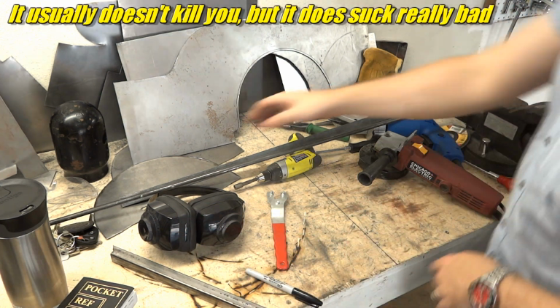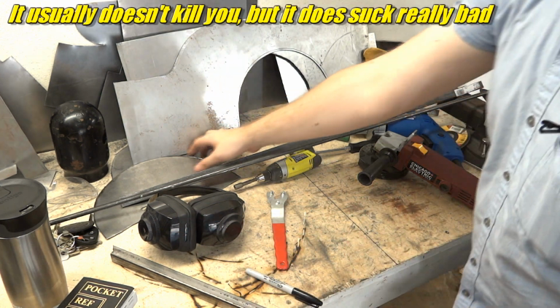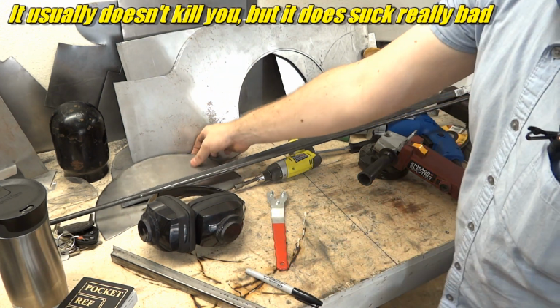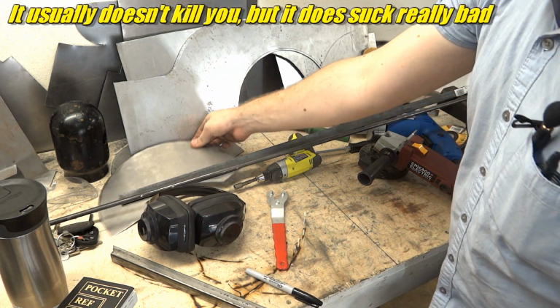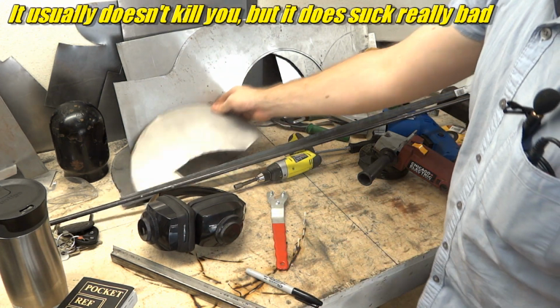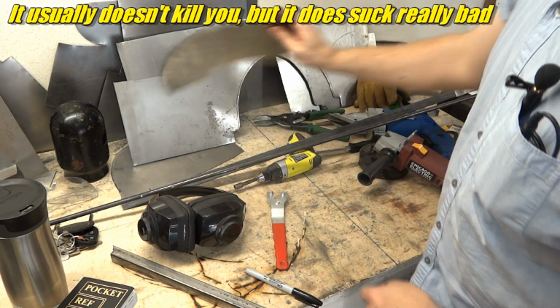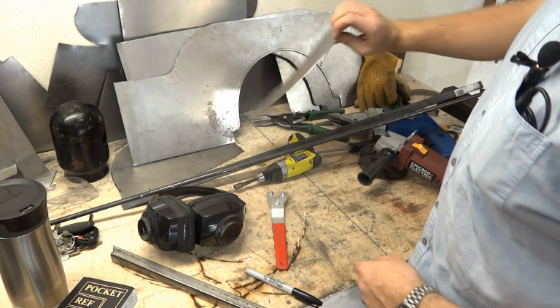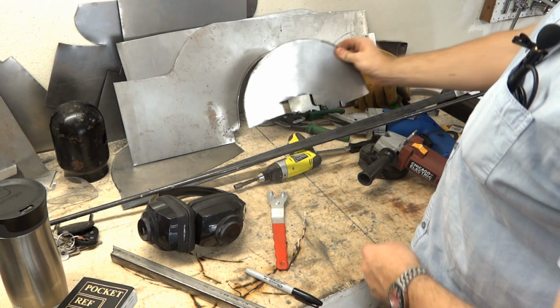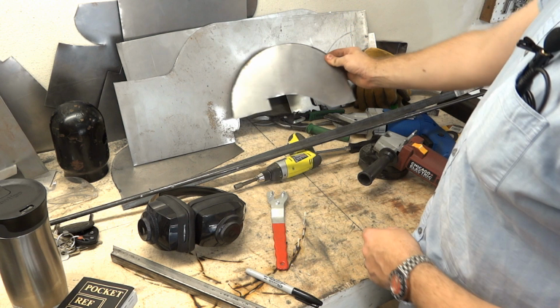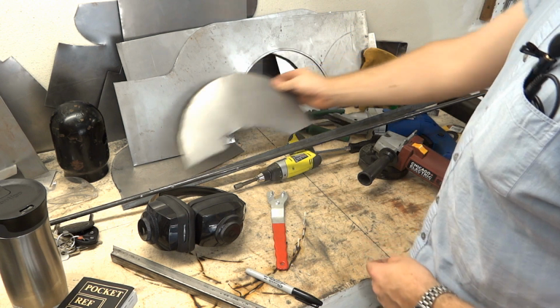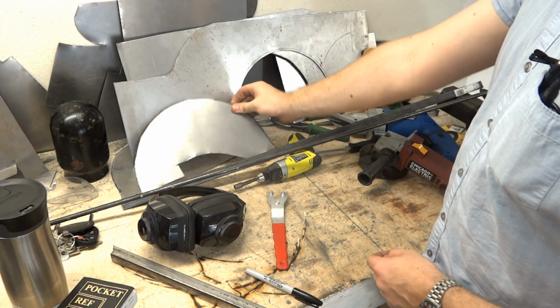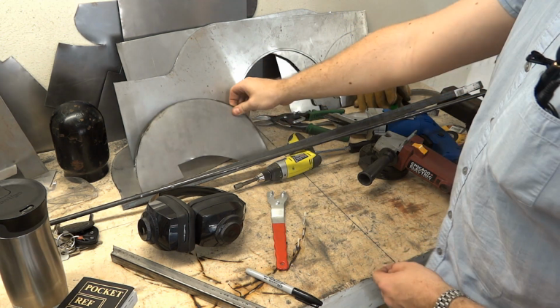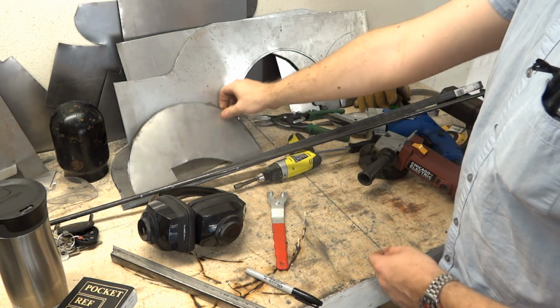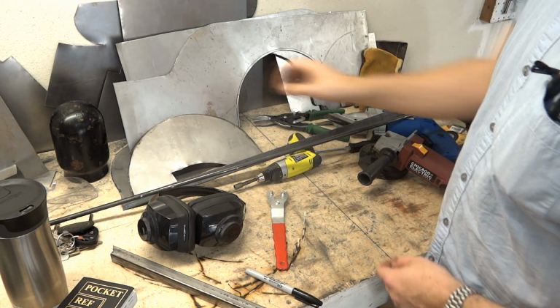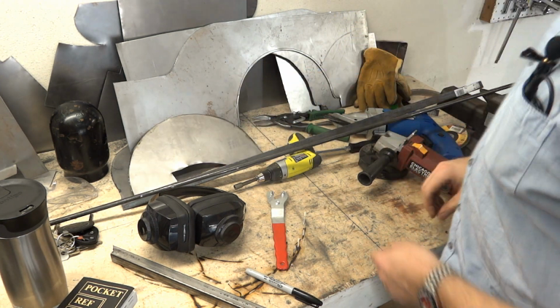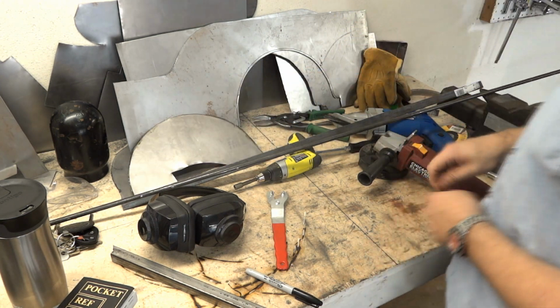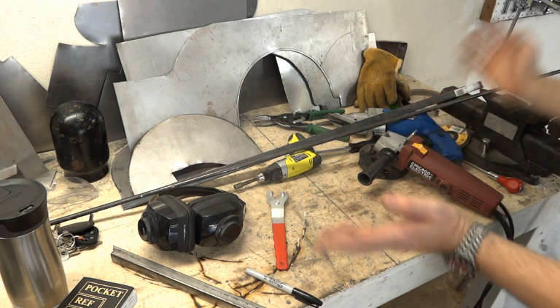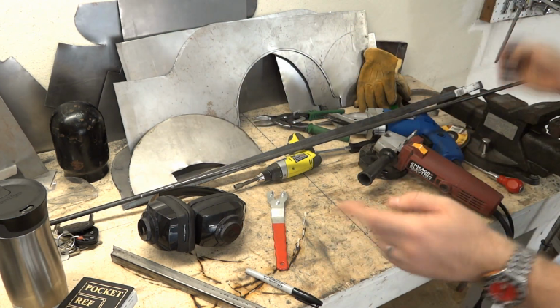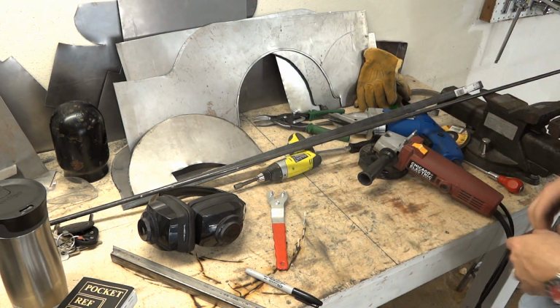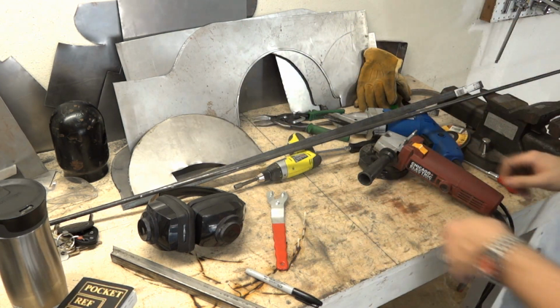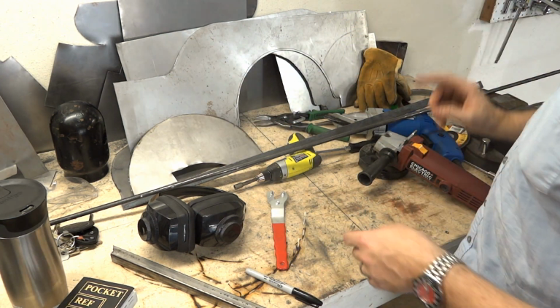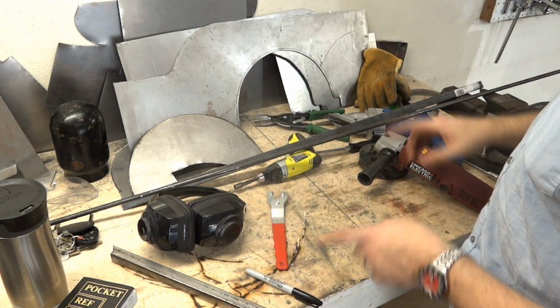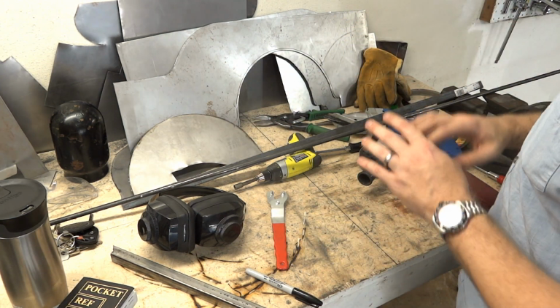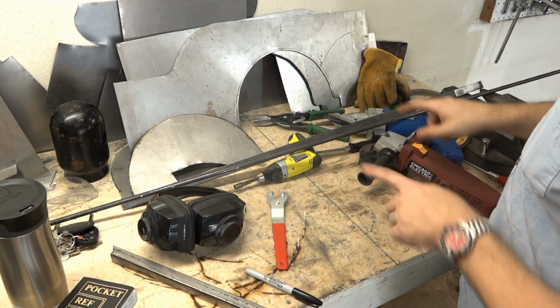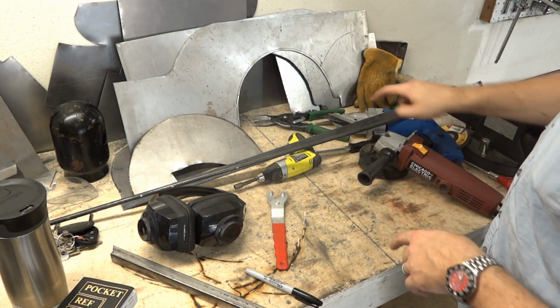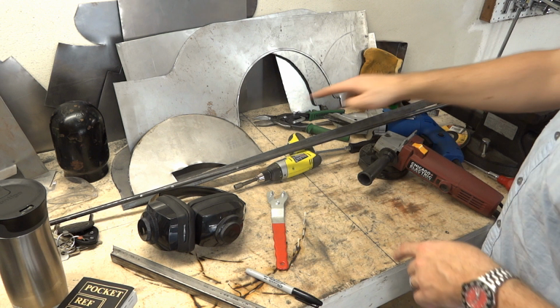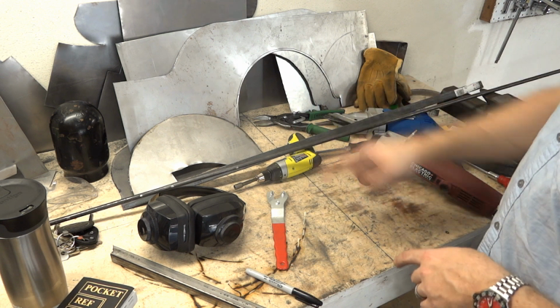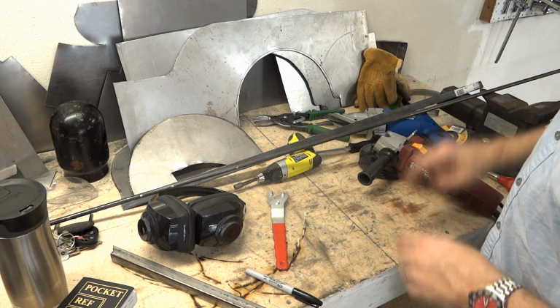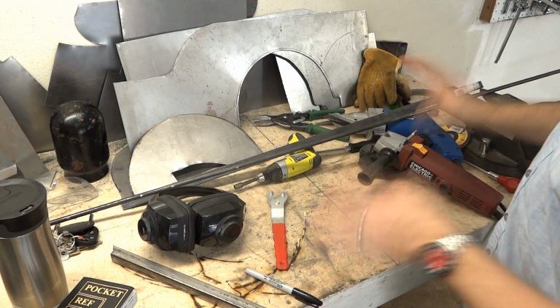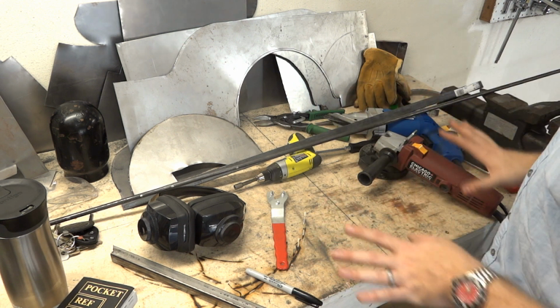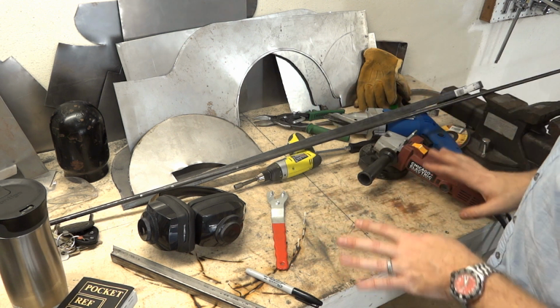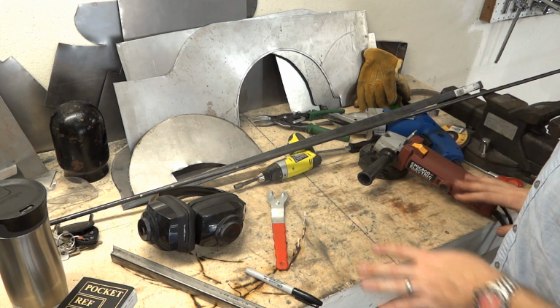I also have some scrap steel from the Jeep project — I've been working on that a lot lately. So we're gonna use just these couple of things to make all three of those tools.